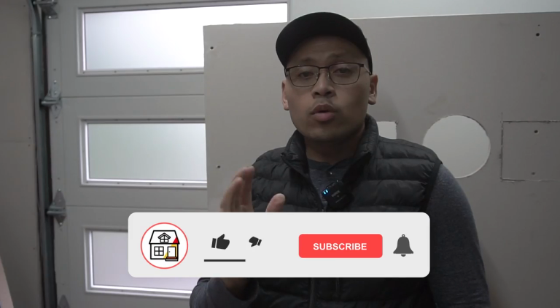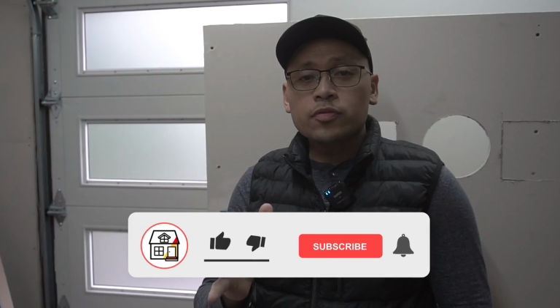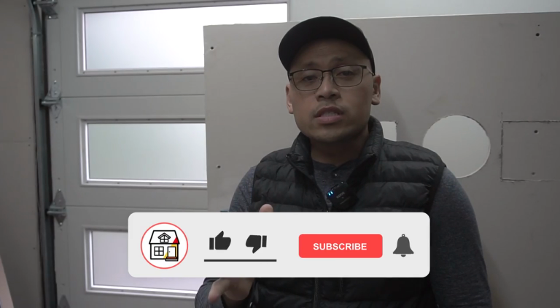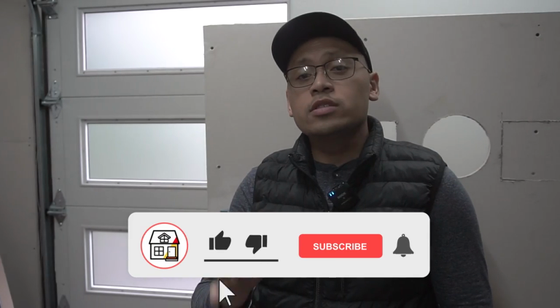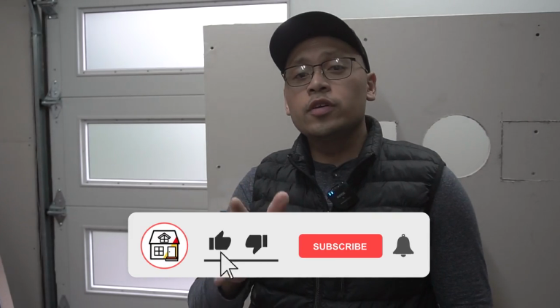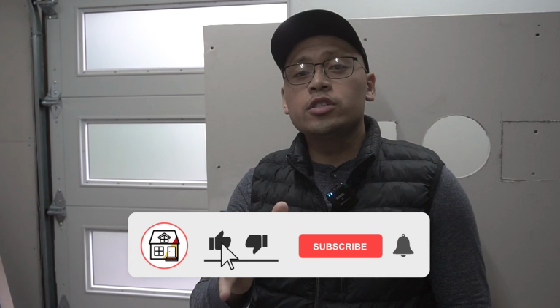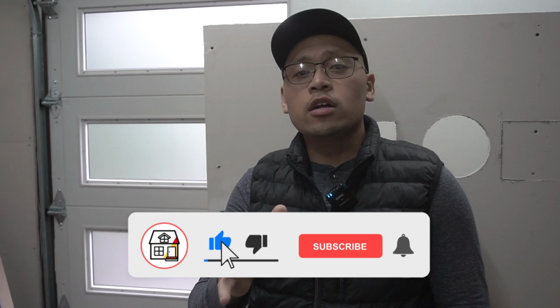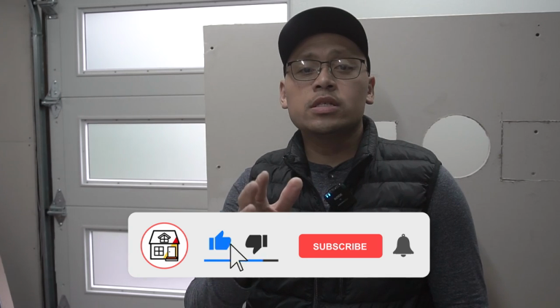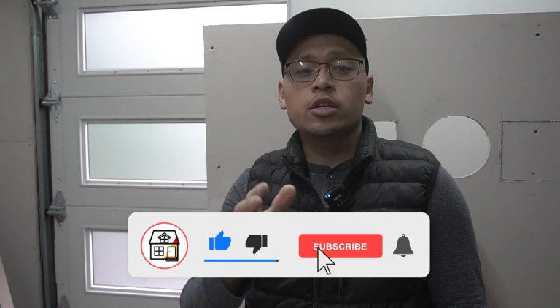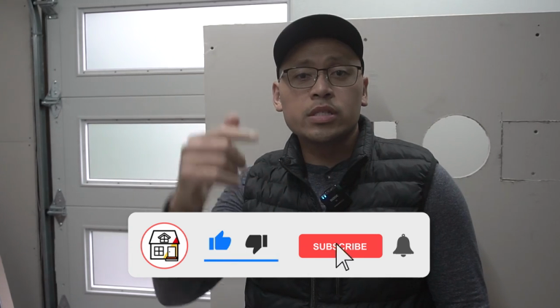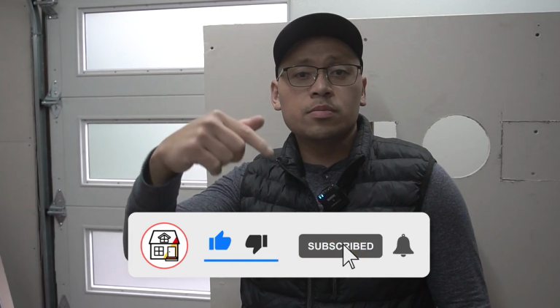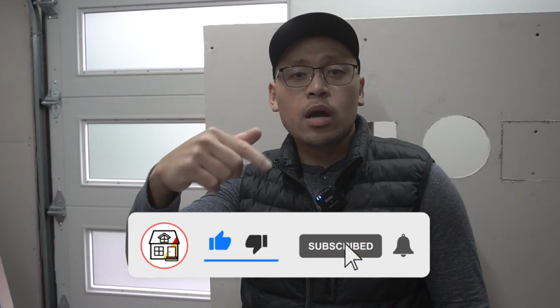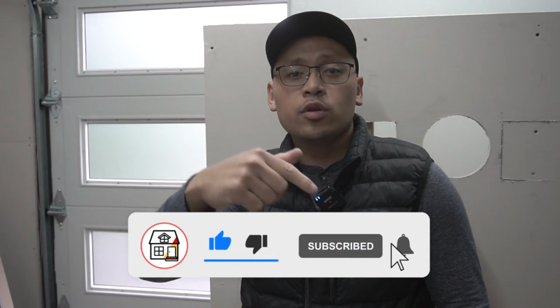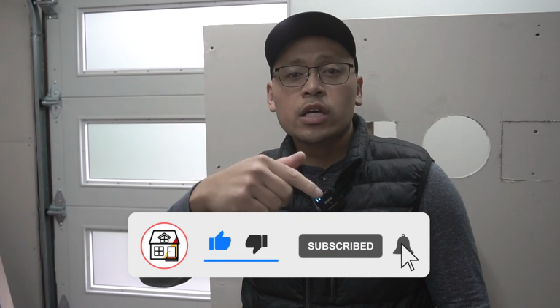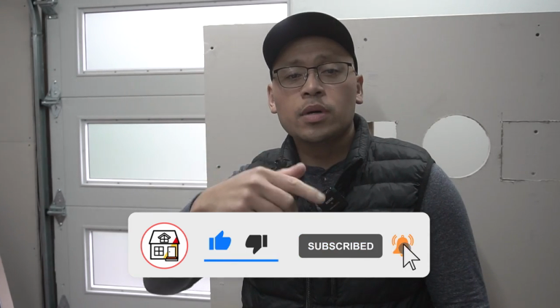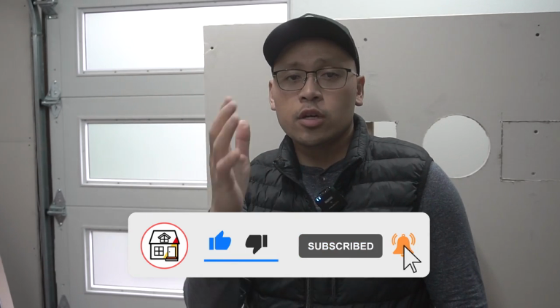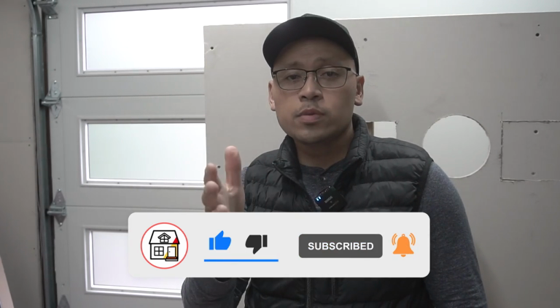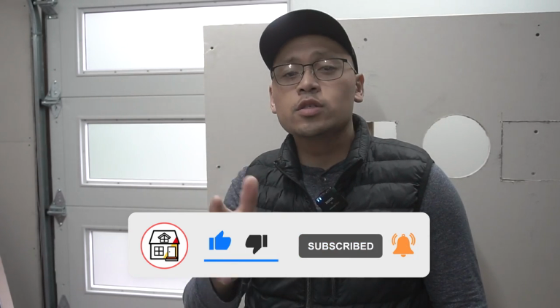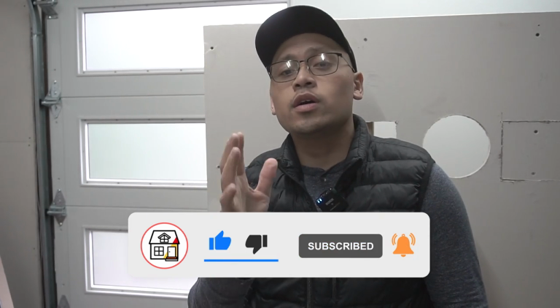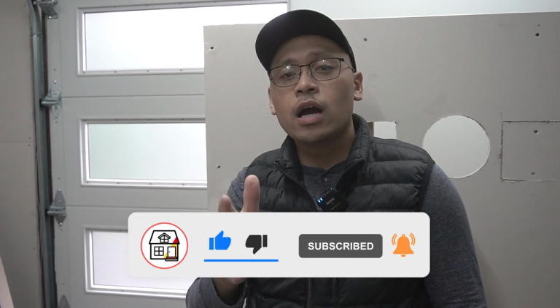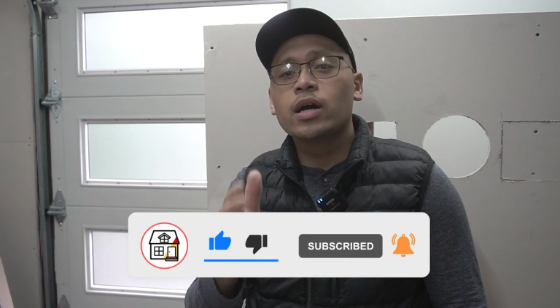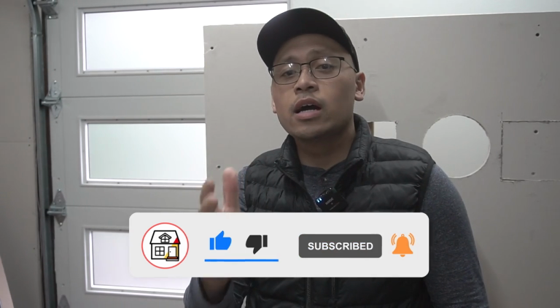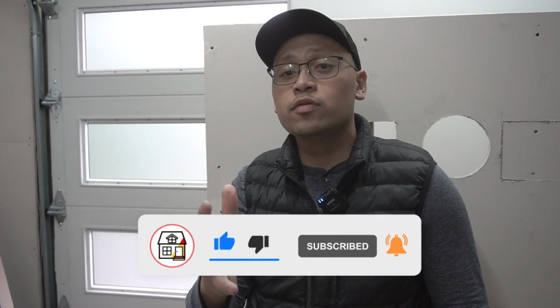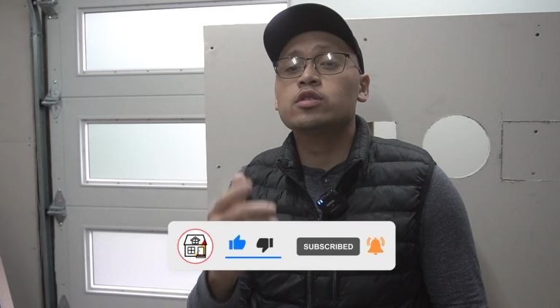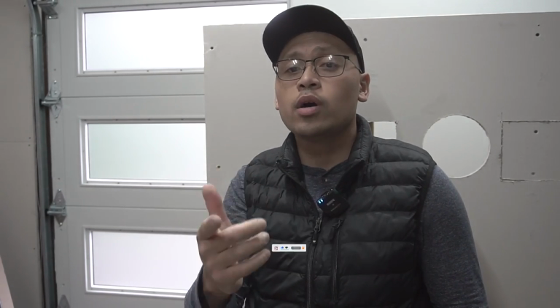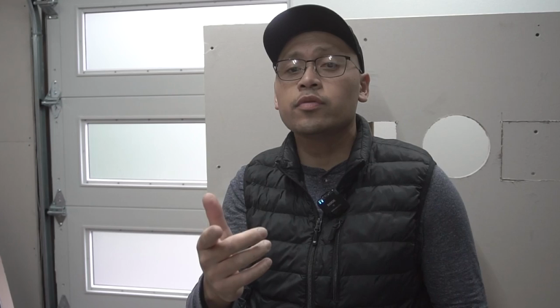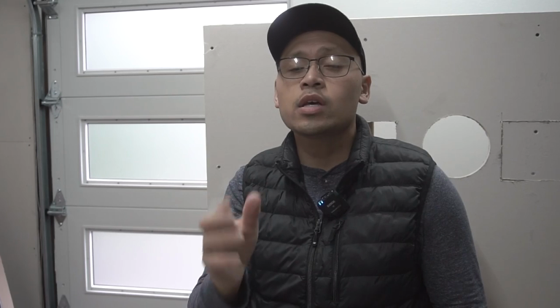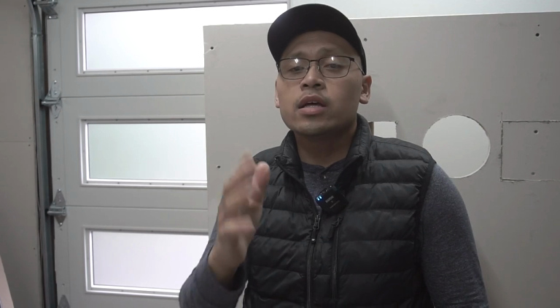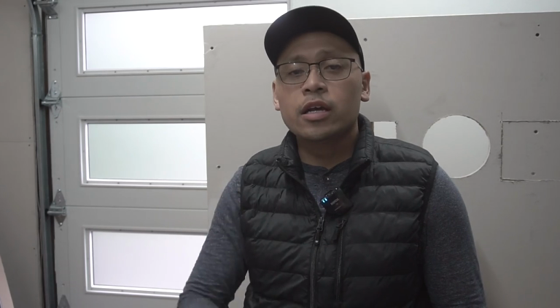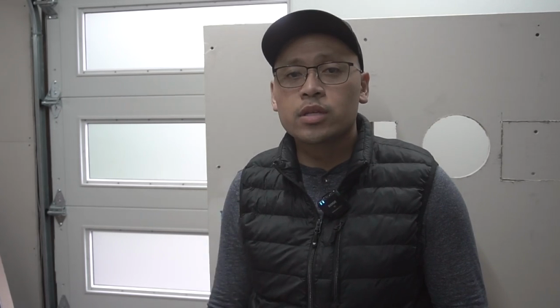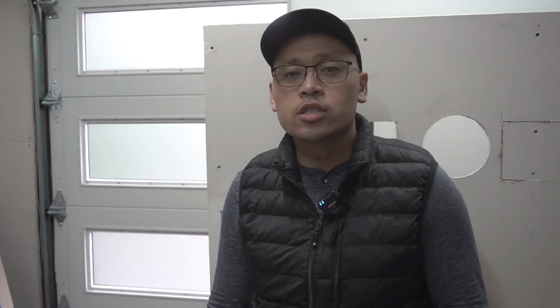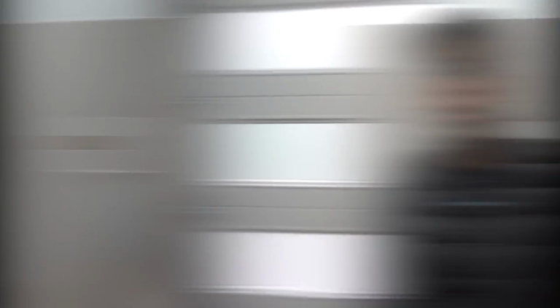Welcome to Fix This House. If you're new to the channel, please consider pressing the subscribe and notification bell so you can always be in tune on DIYs, how-to videos, and product reviews that I do within this channel.